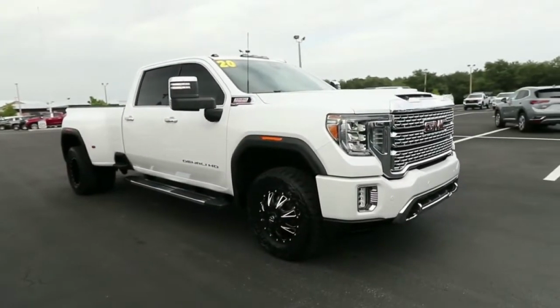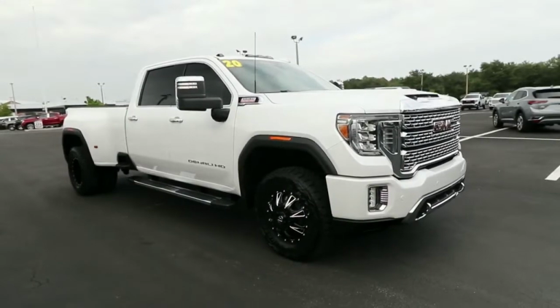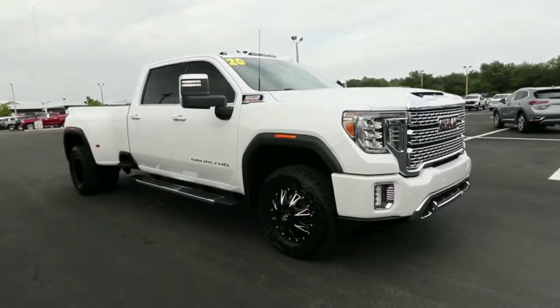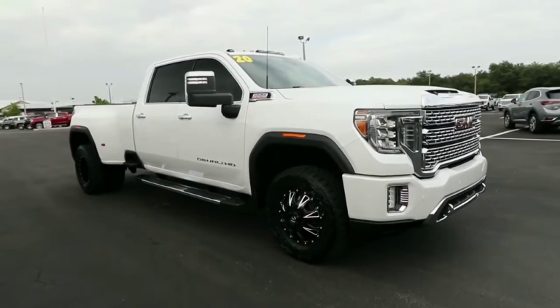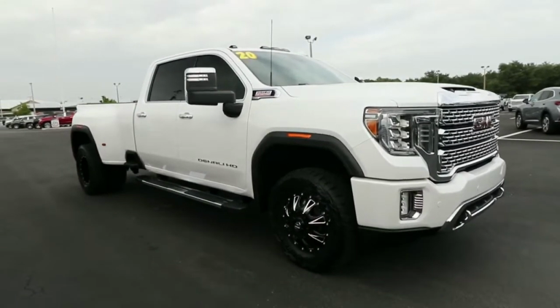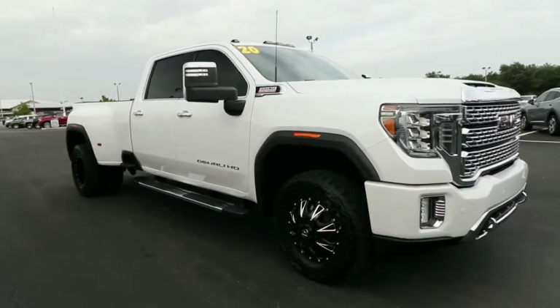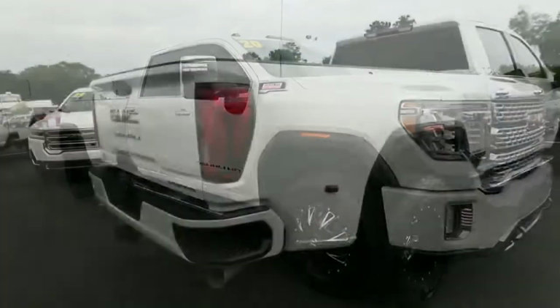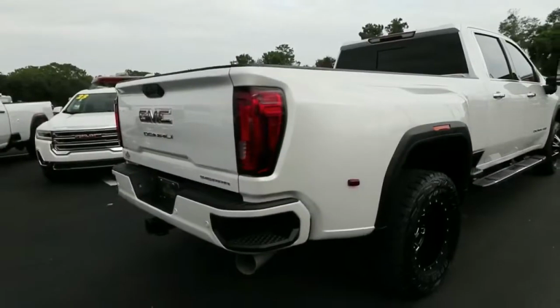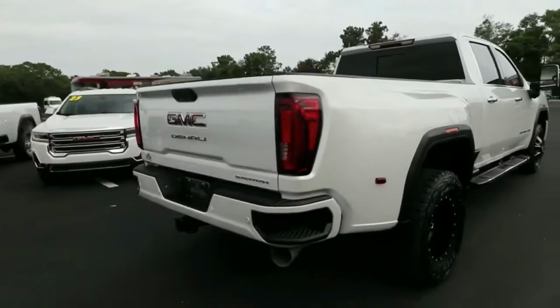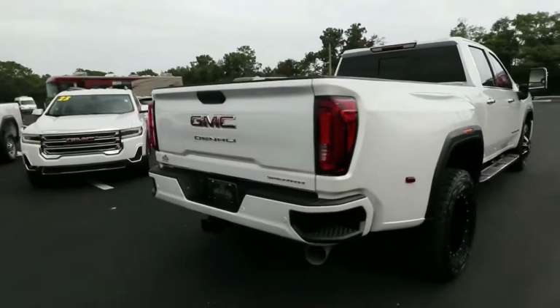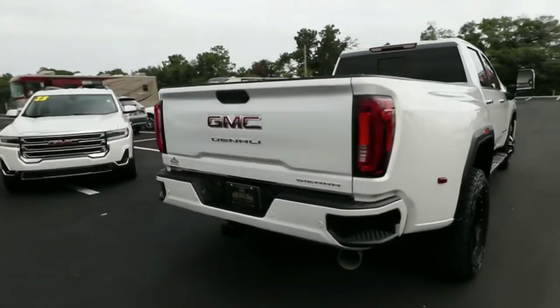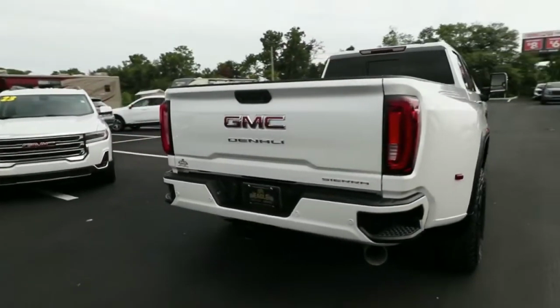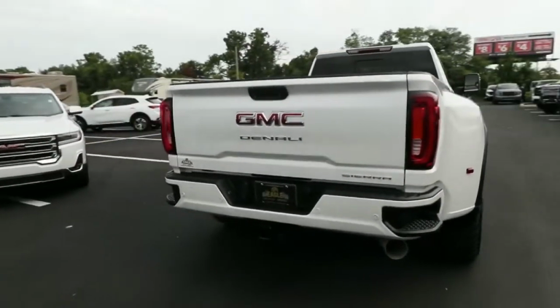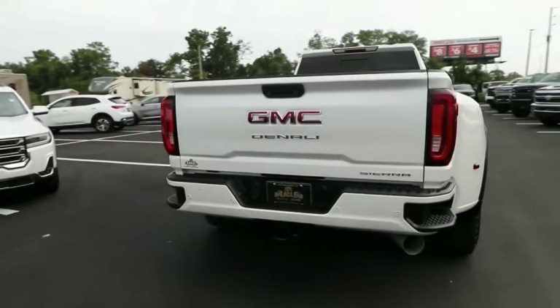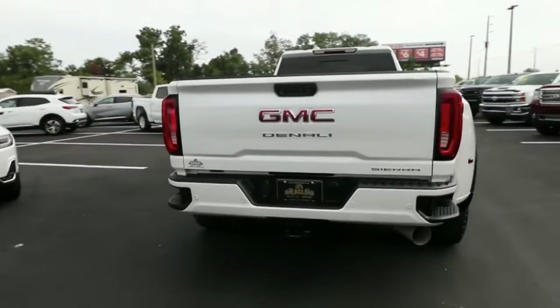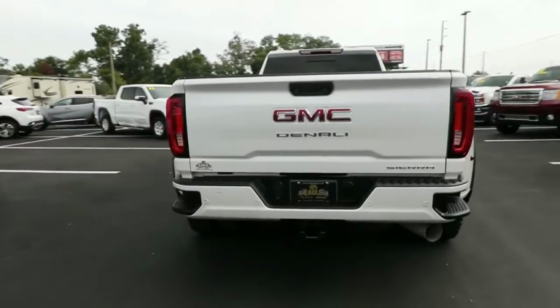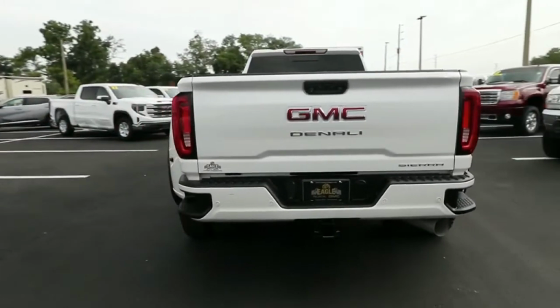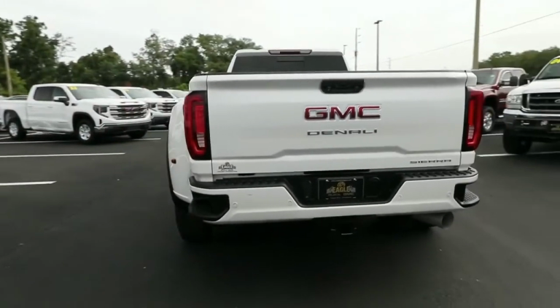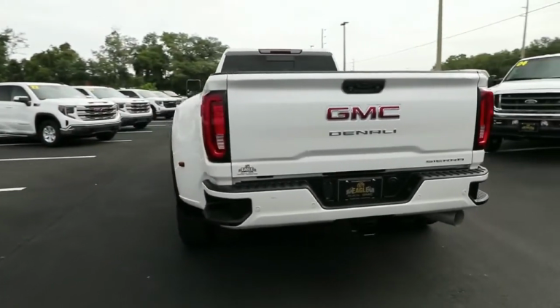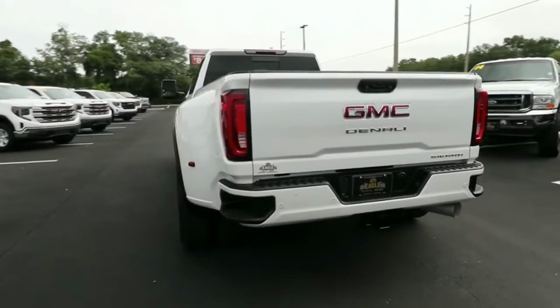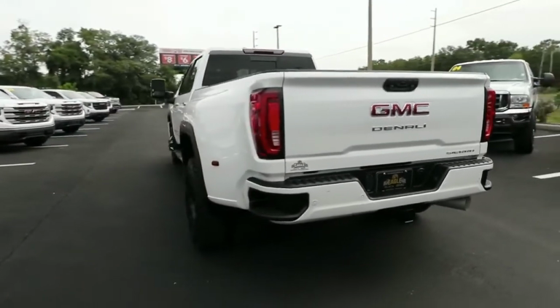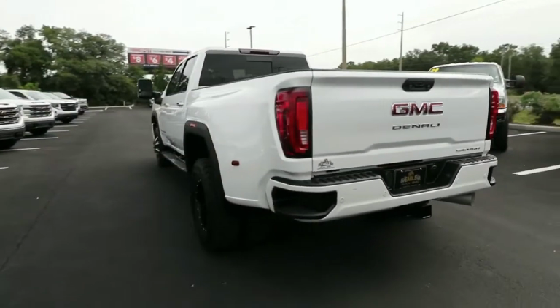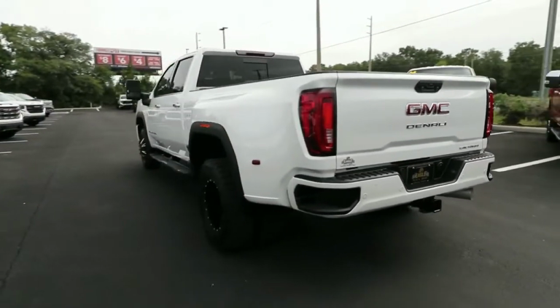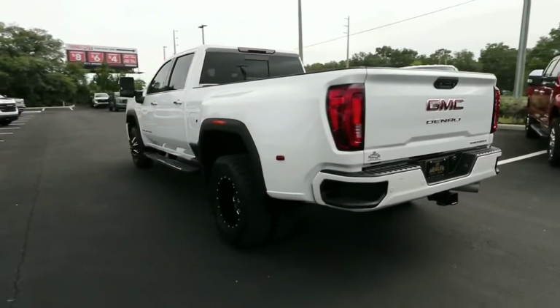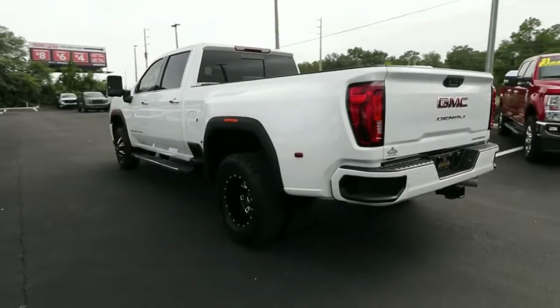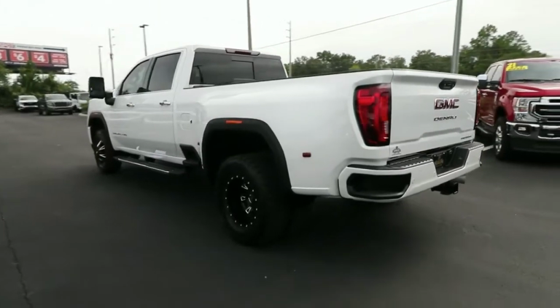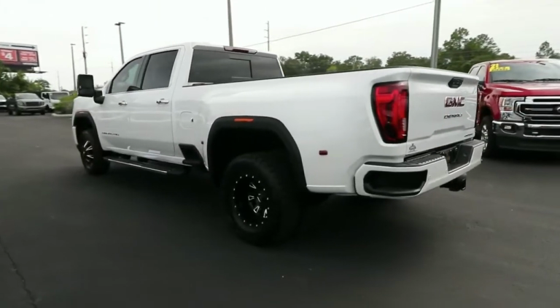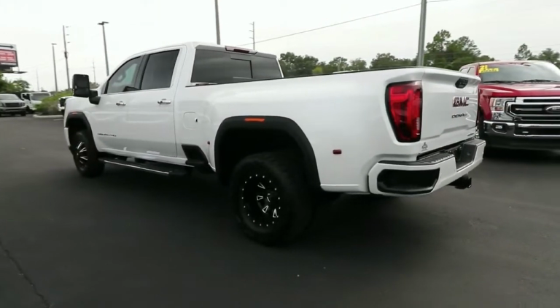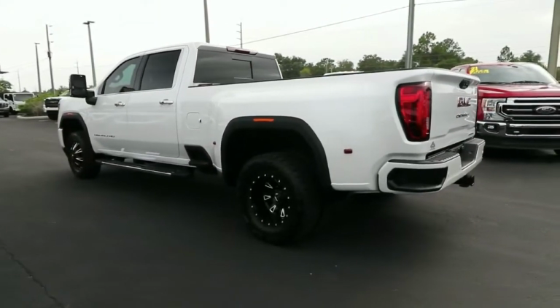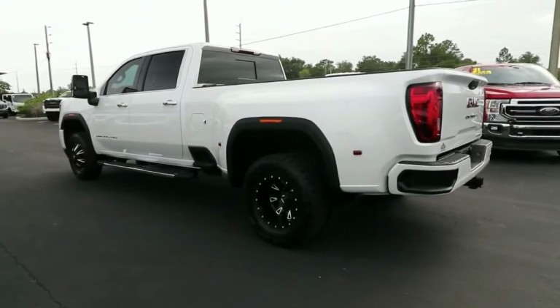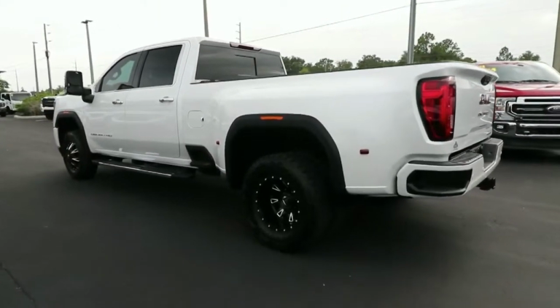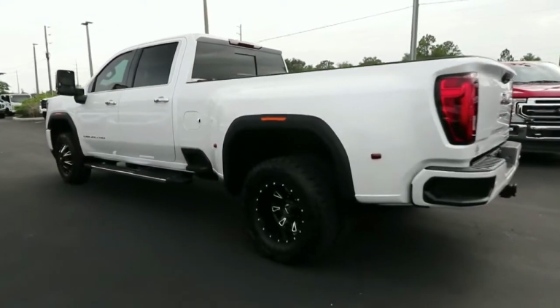Enjoy a view of this hard-working, boldly styled GMC Sierra — the full-size pickup available with a range of powertrains and options designed to prioritize the capabilities you've been looking for. Make your dreams come true in this can-do Sierra.